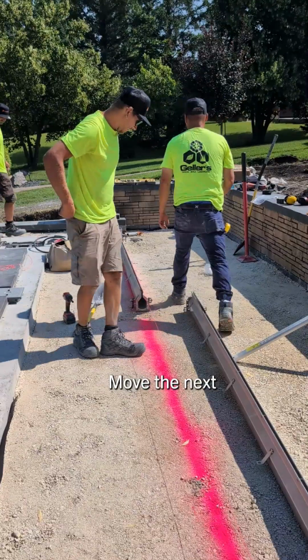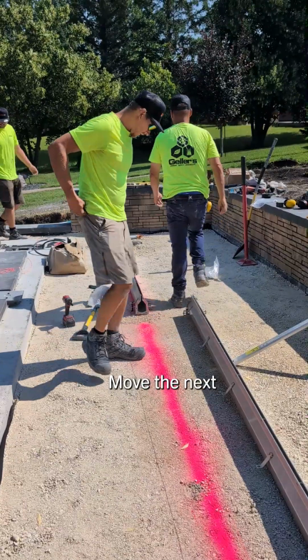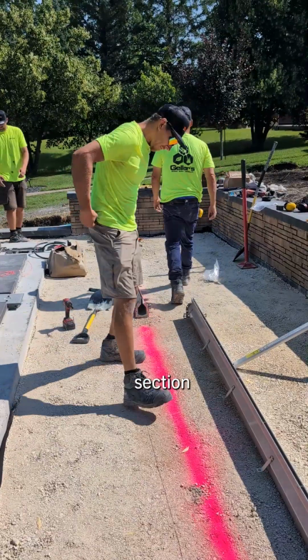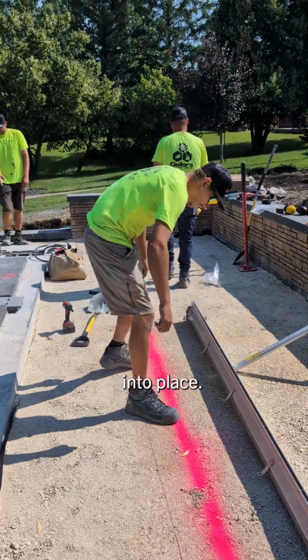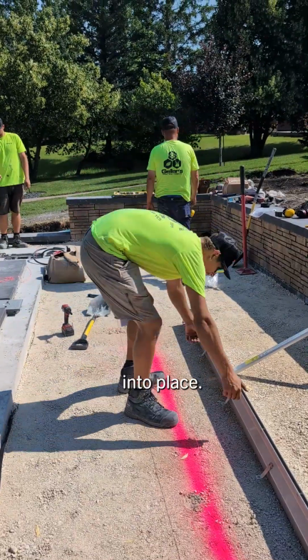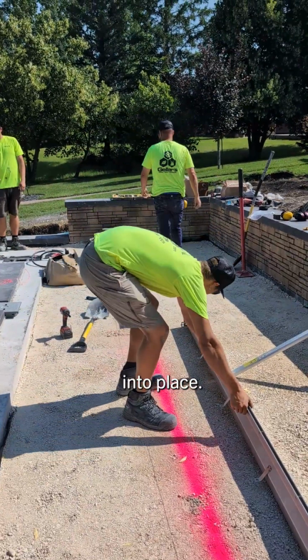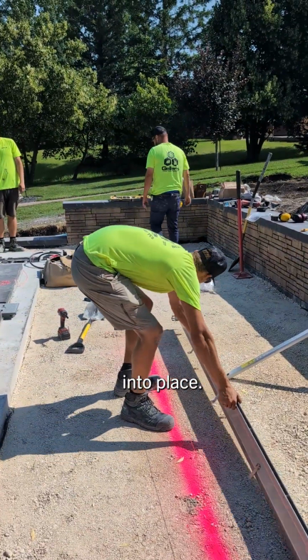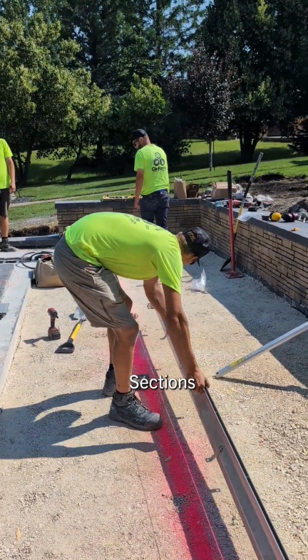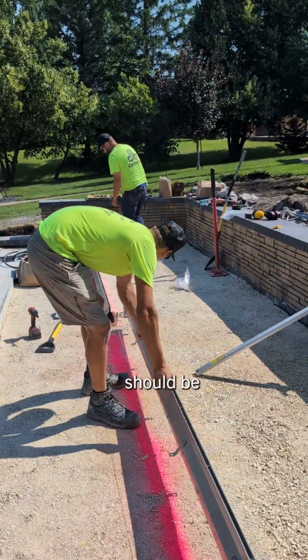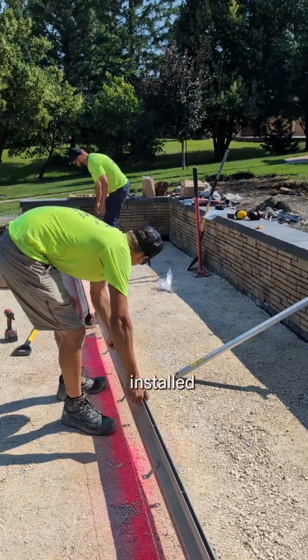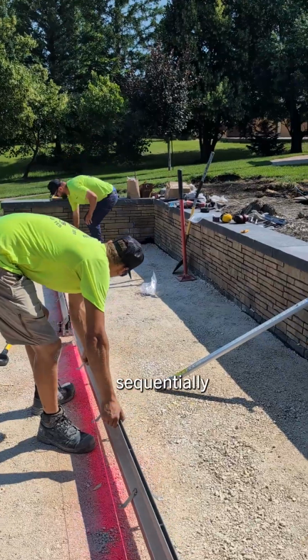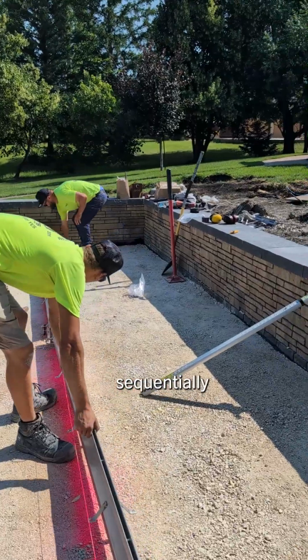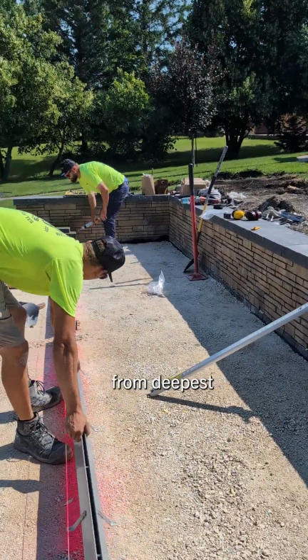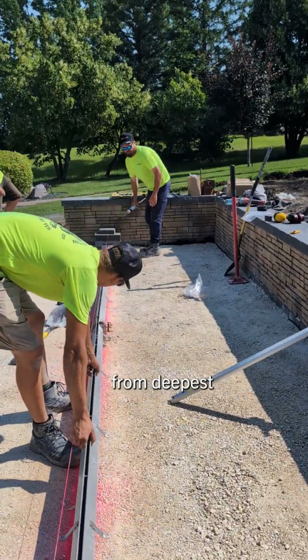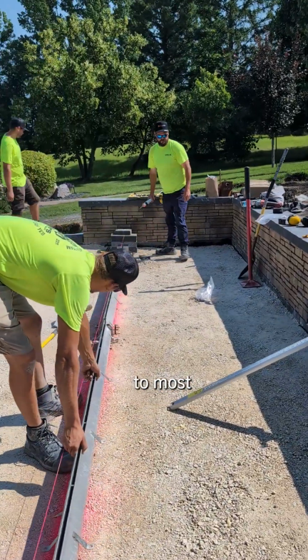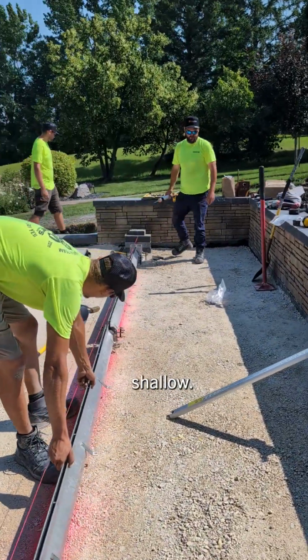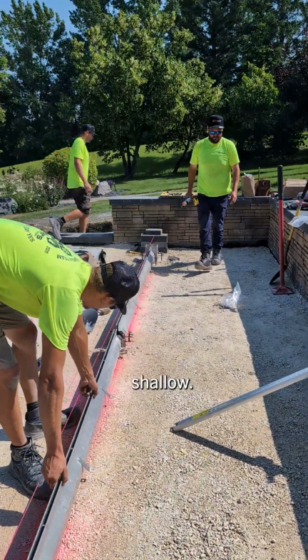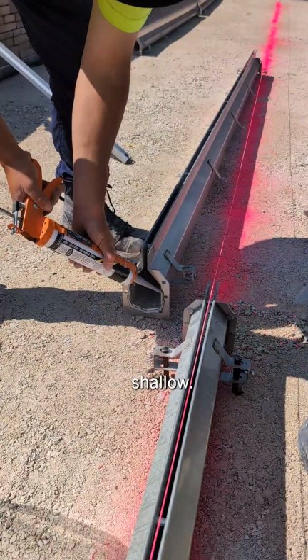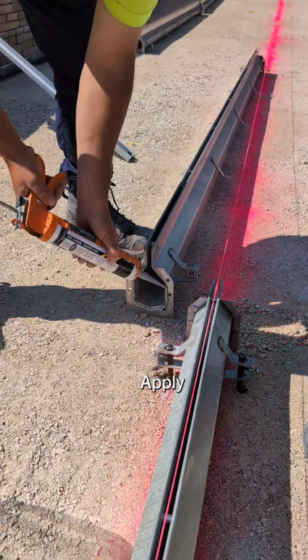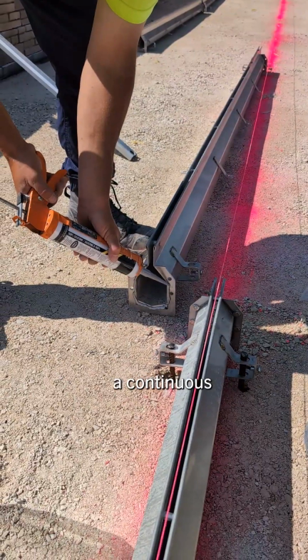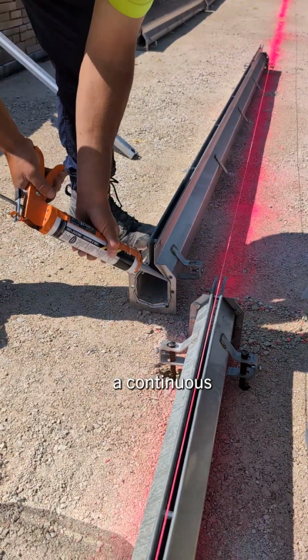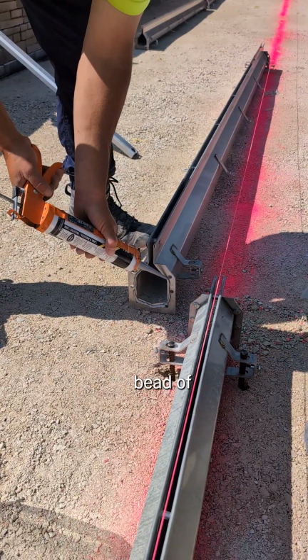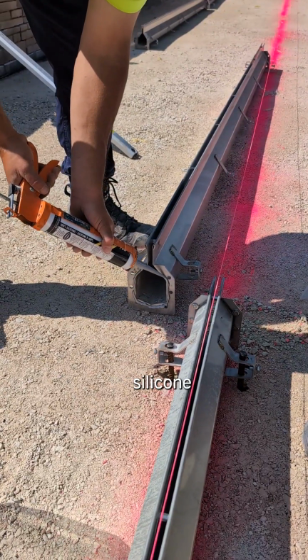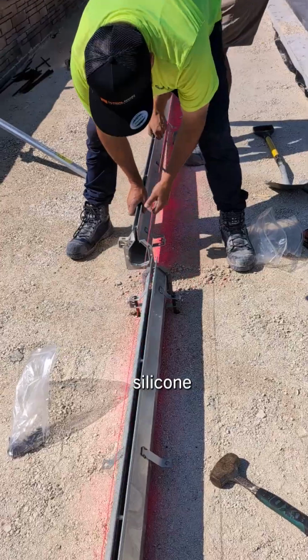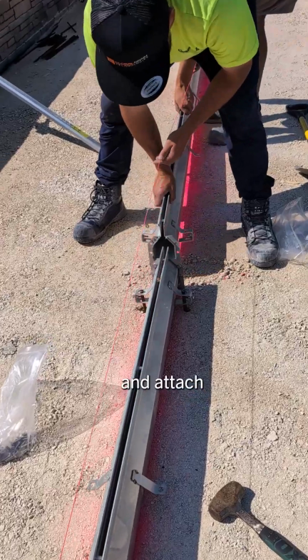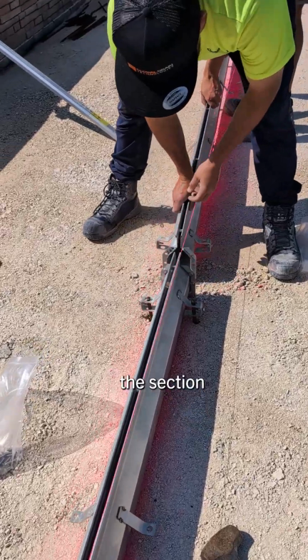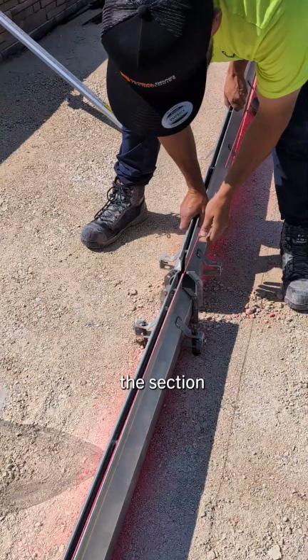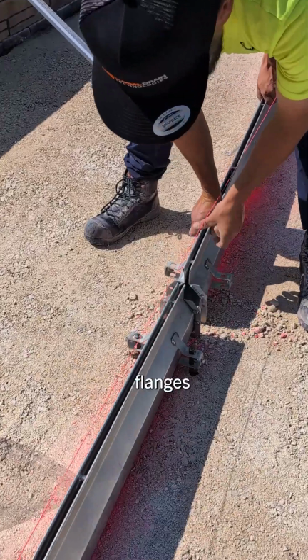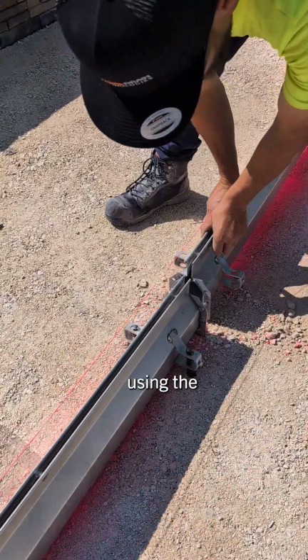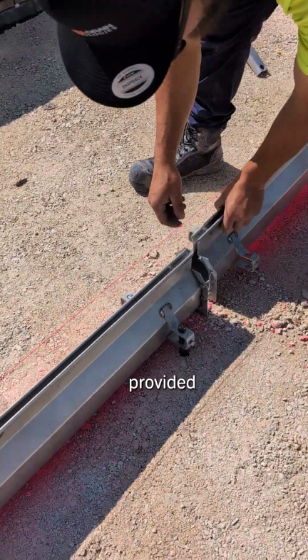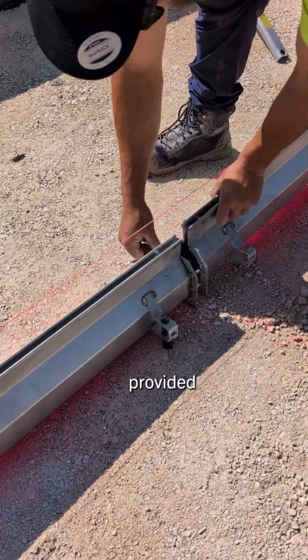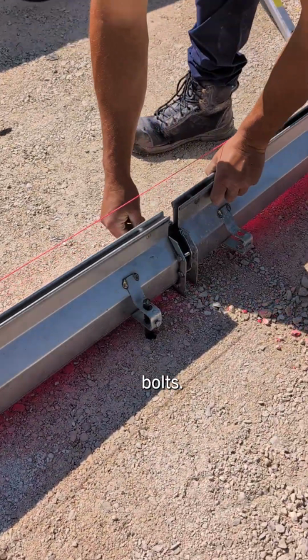Move the next section into place. Sections should be installed sequentially from deepest to most shallow. Apply a continuous bead of silicone and attach the section flanges using the provided bolts.